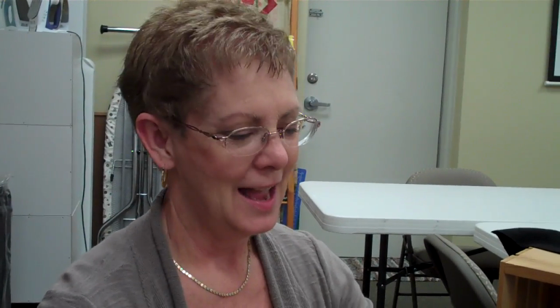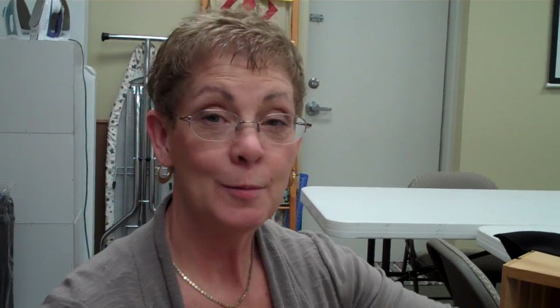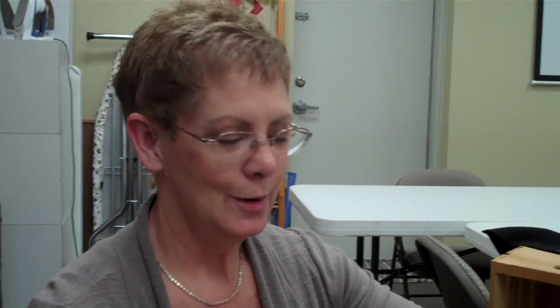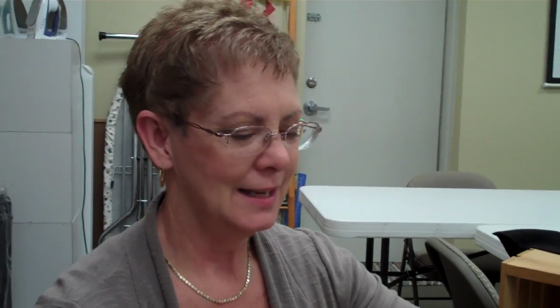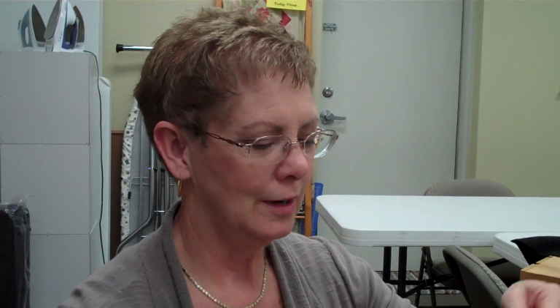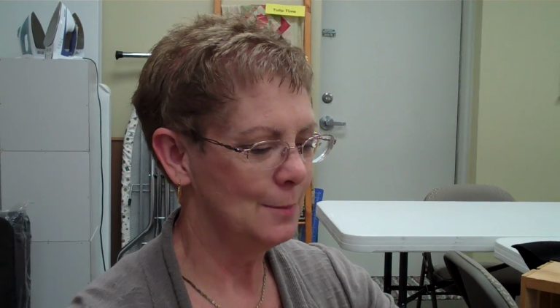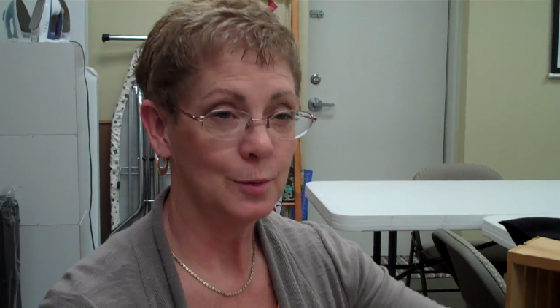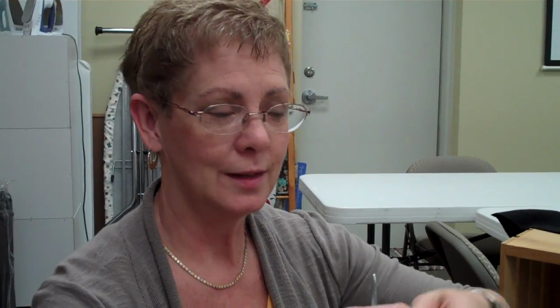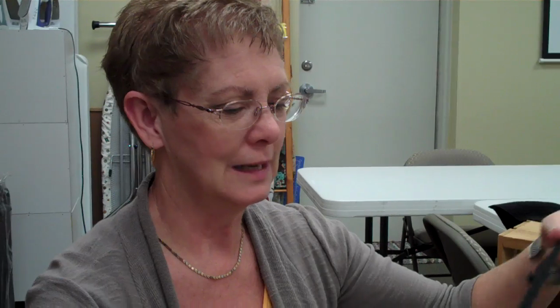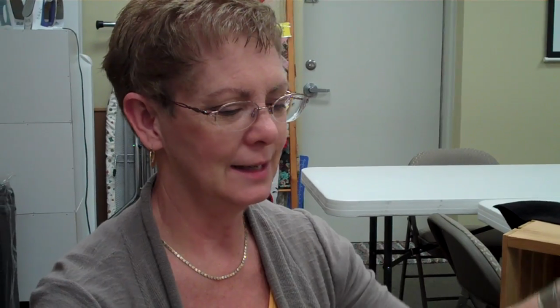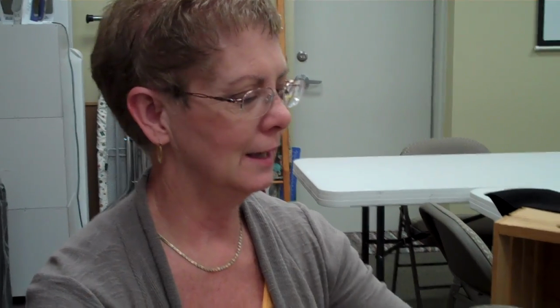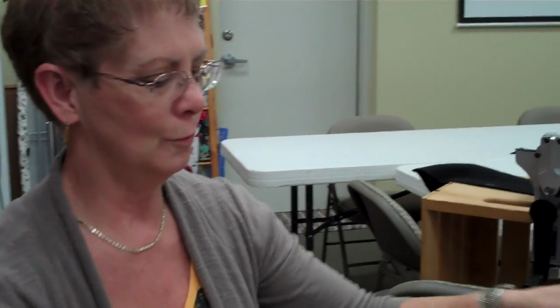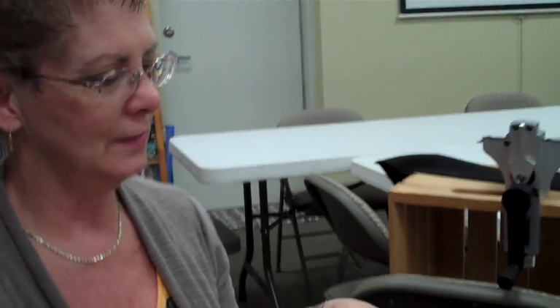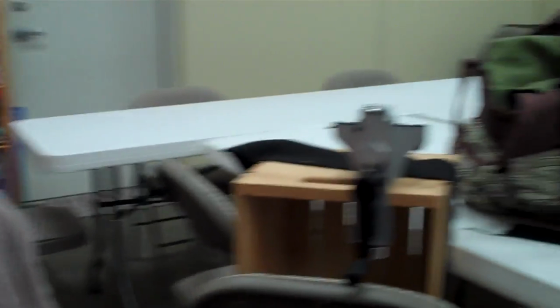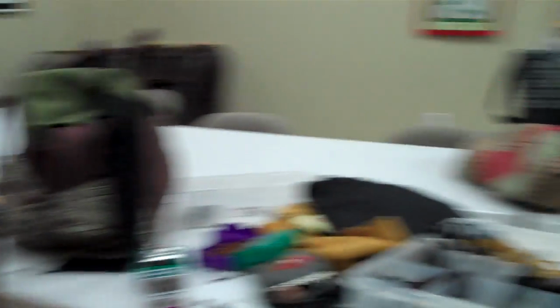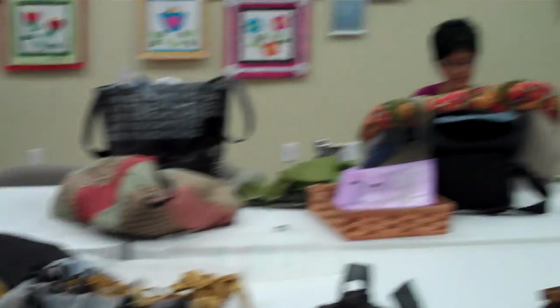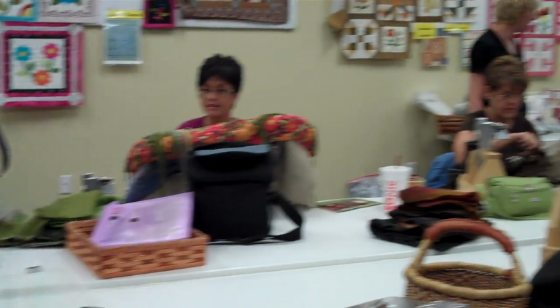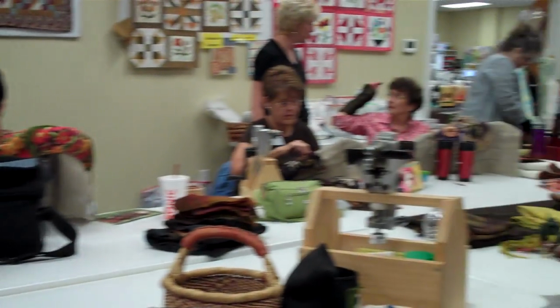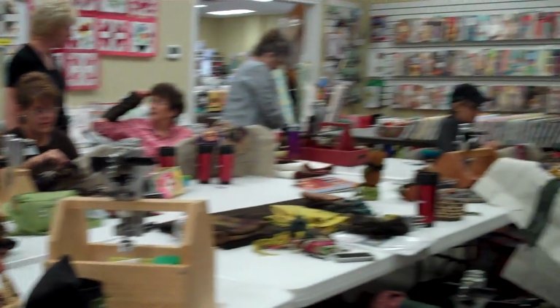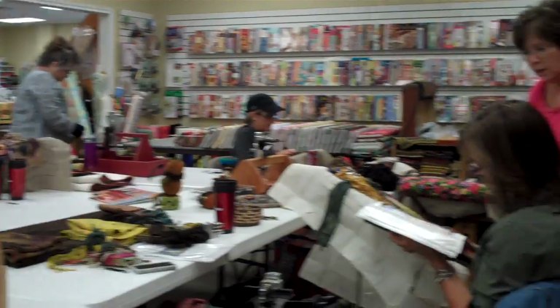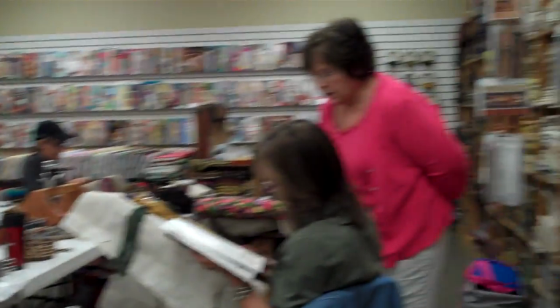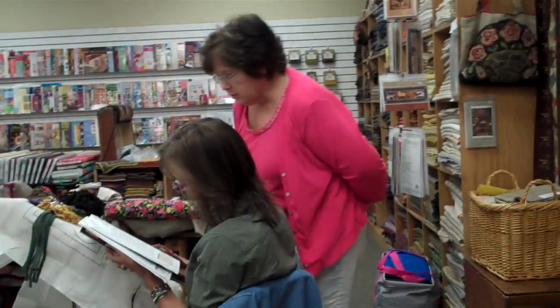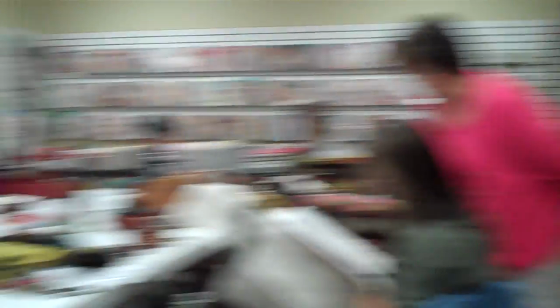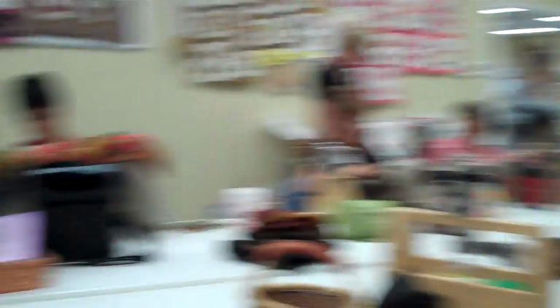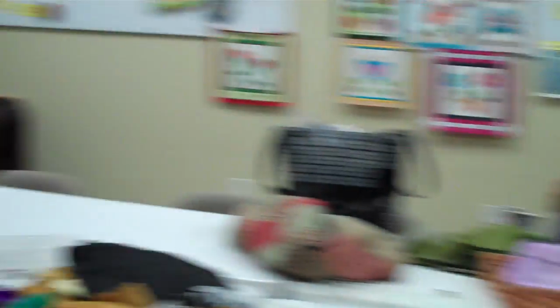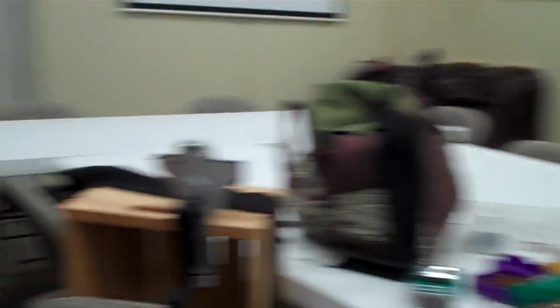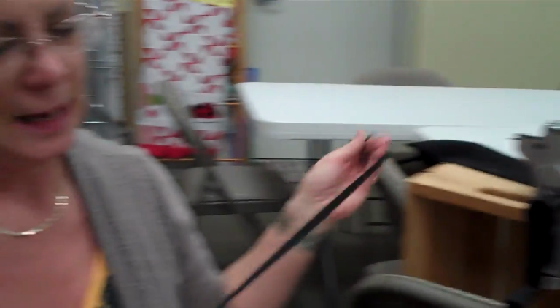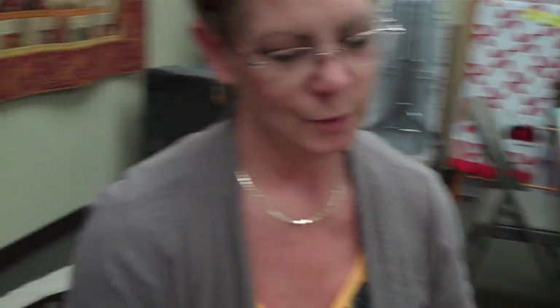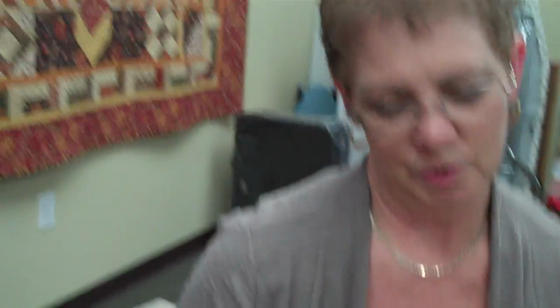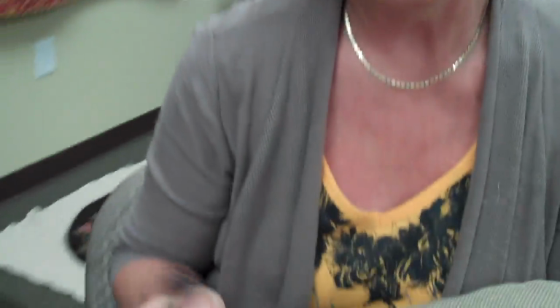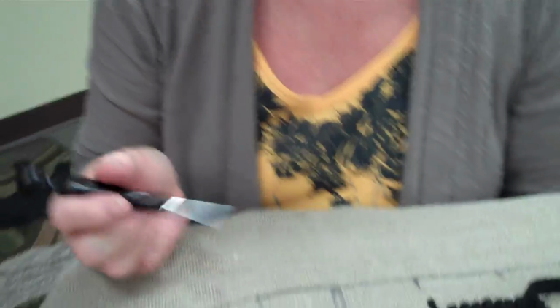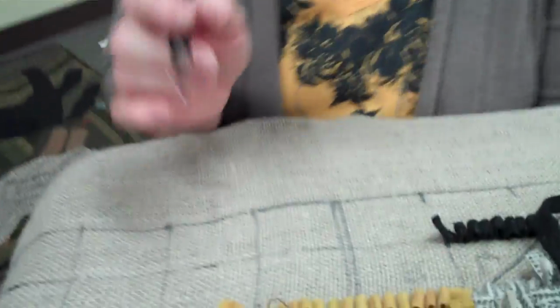I'm Debra Munro and we're at the Nimble Thimble with the ladies that we once a month get together and do rug hooking together. We have a lot of fun and I'm going to show you how to do just a basic loop.